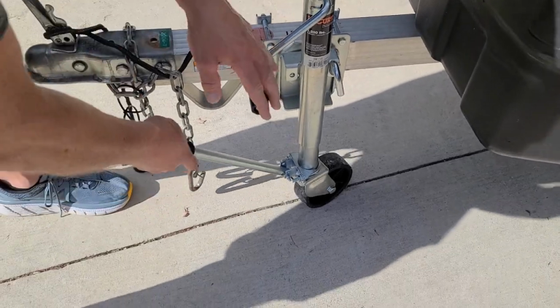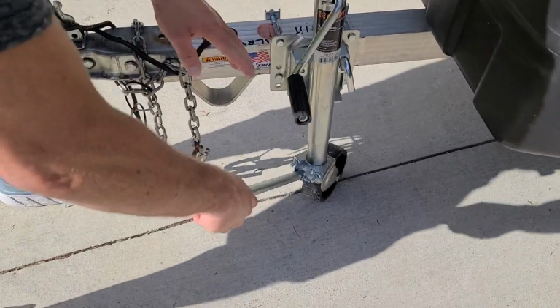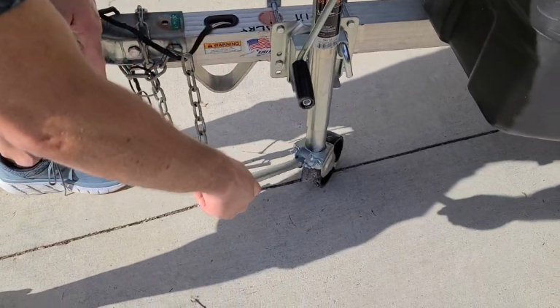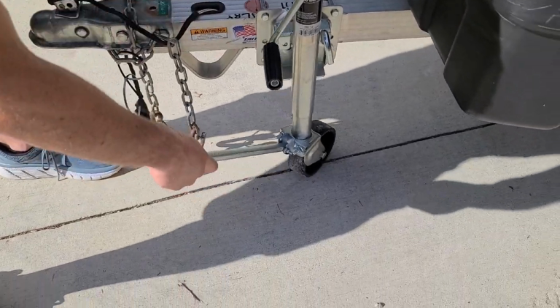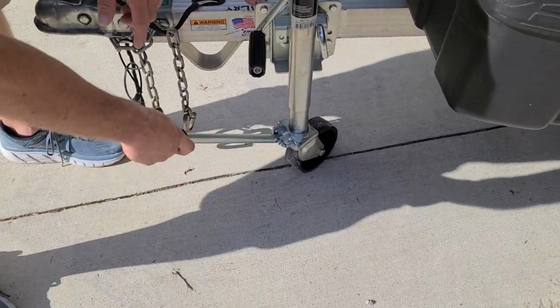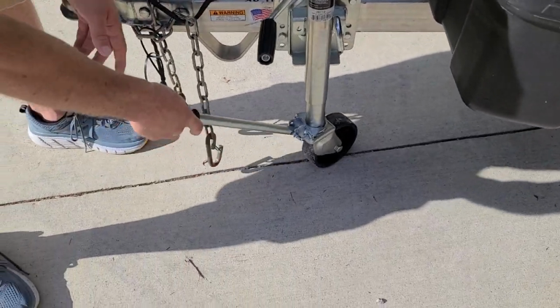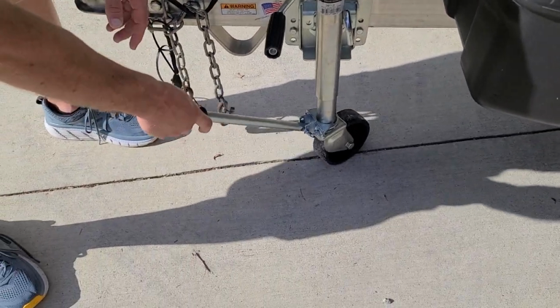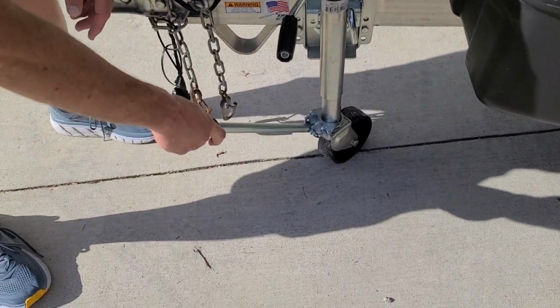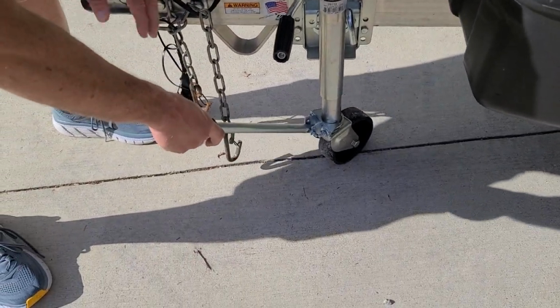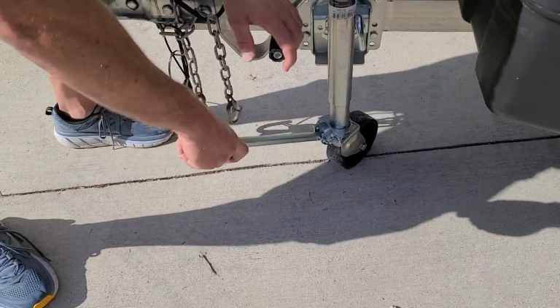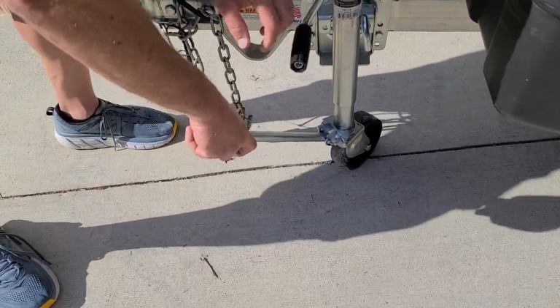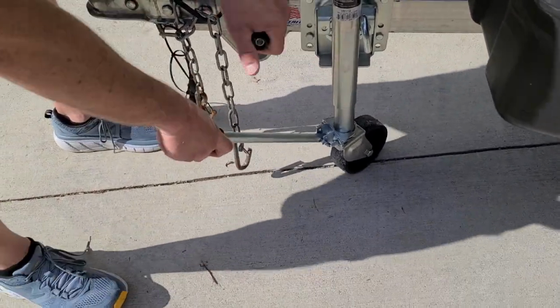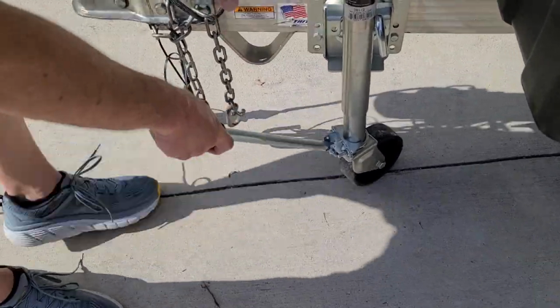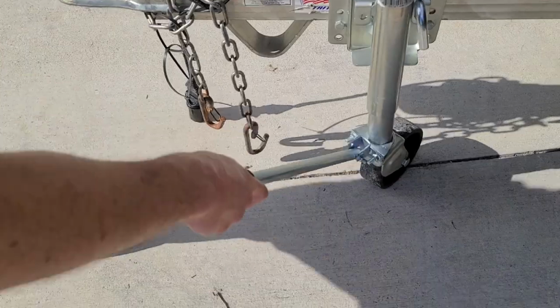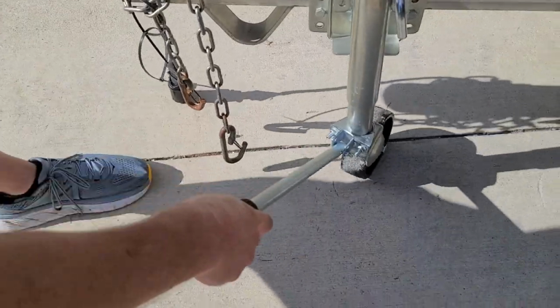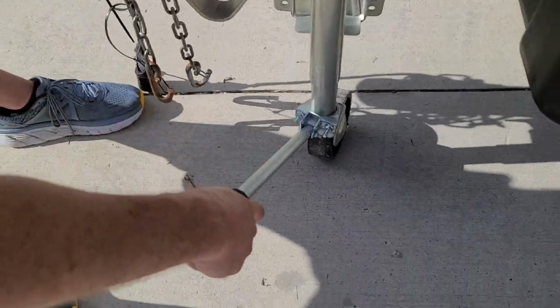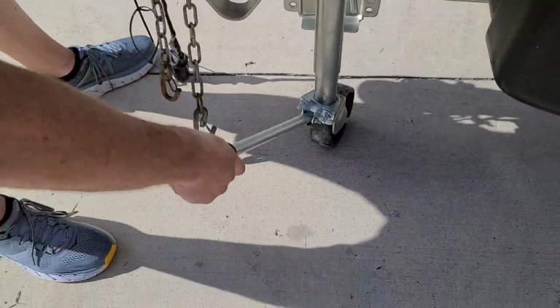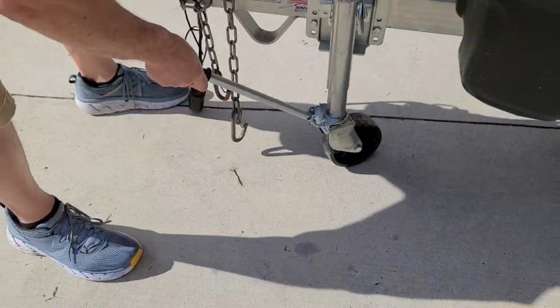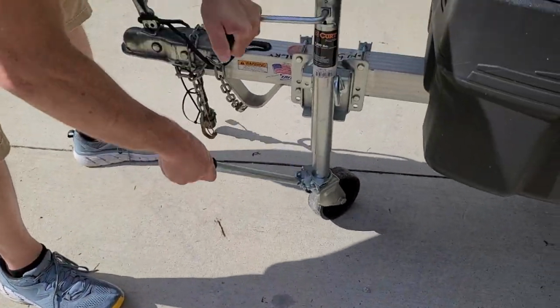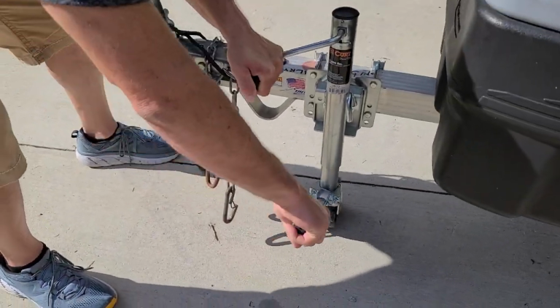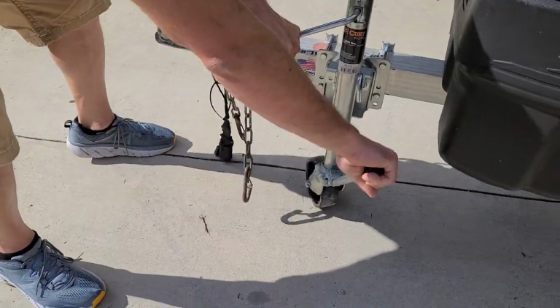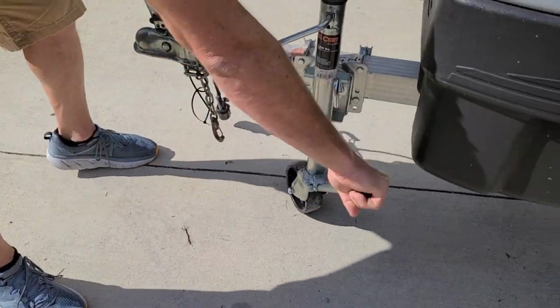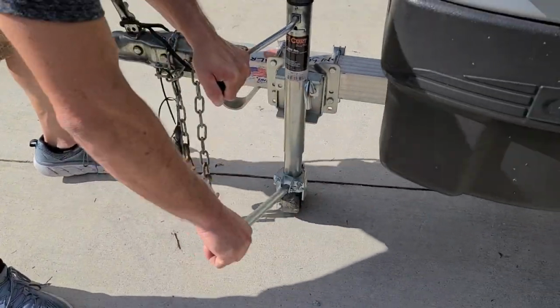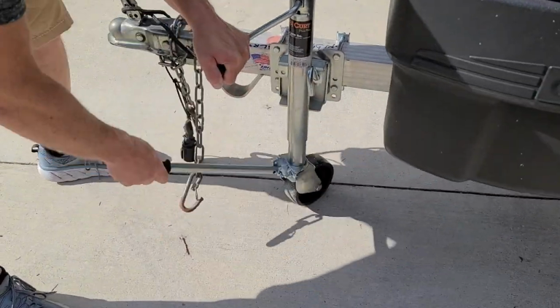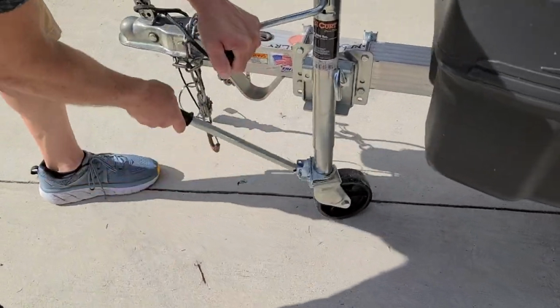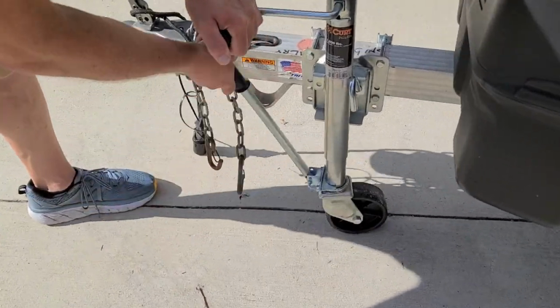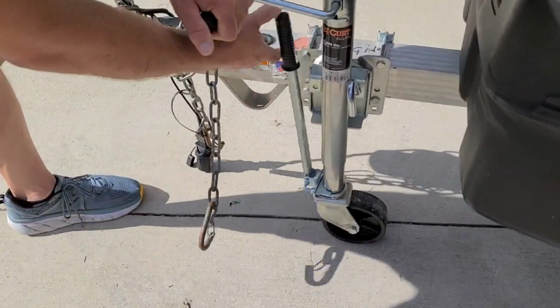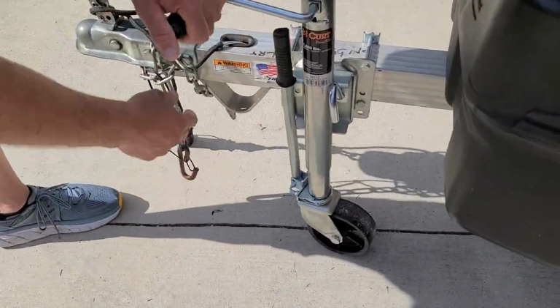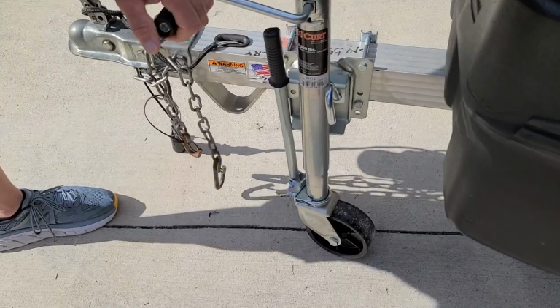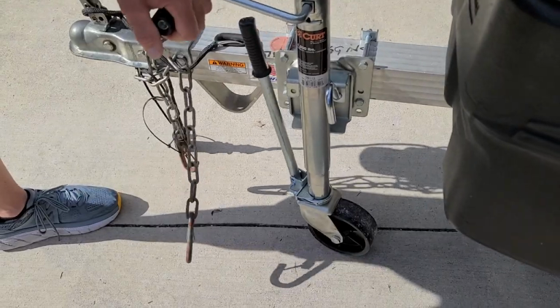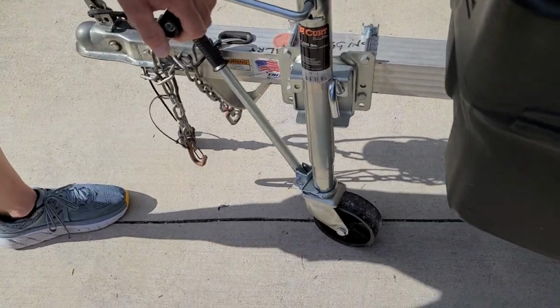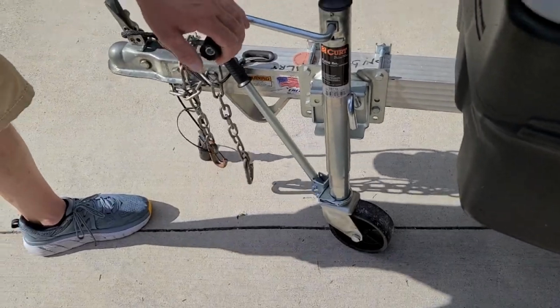Much easier so you don't break your toes anymore kicking it. And then if you need to pull the trailer wherever, you can just turn it. That's a nice little steering arm there.